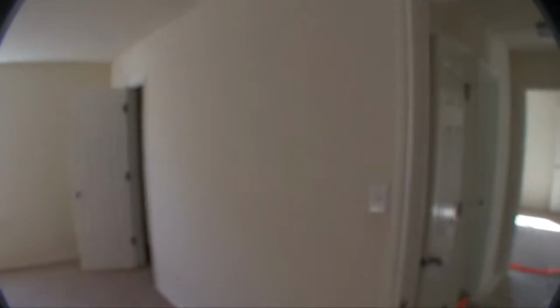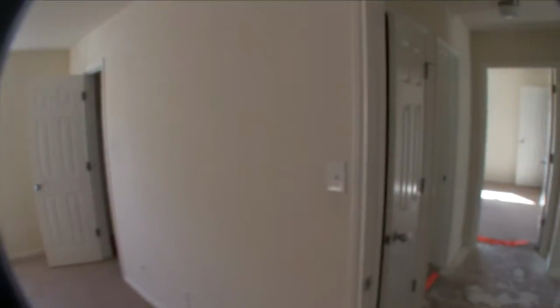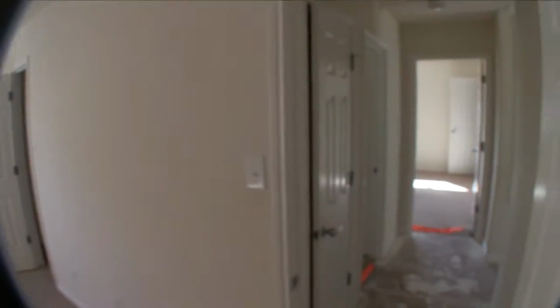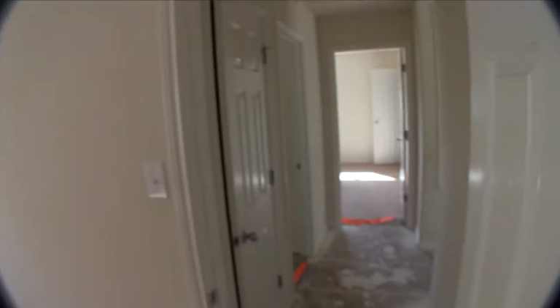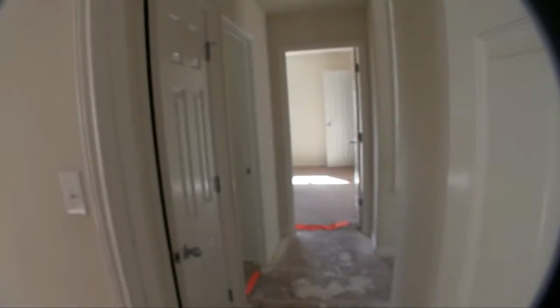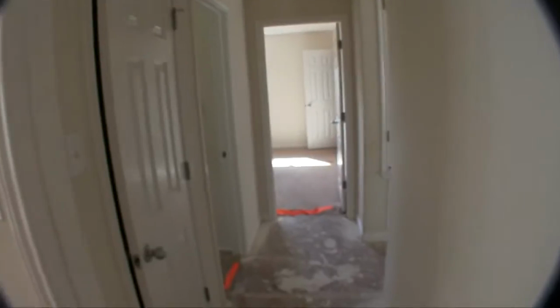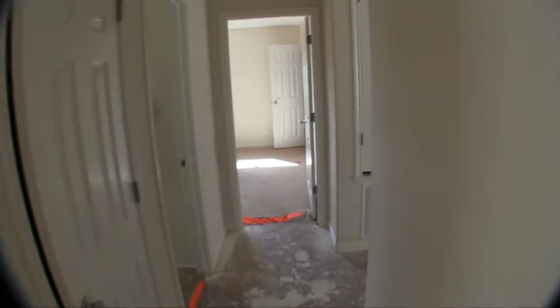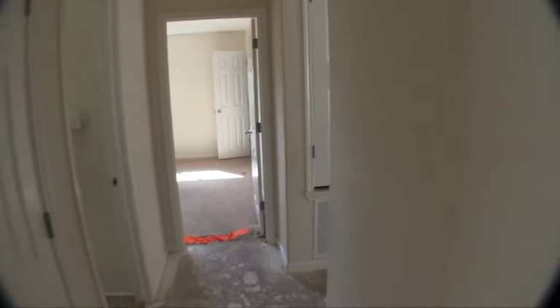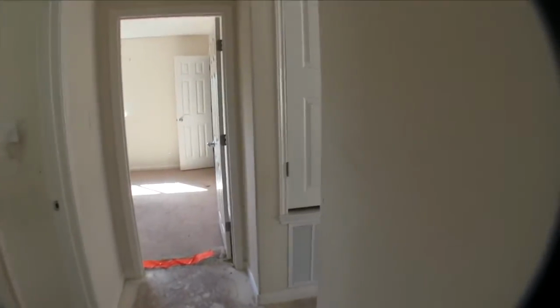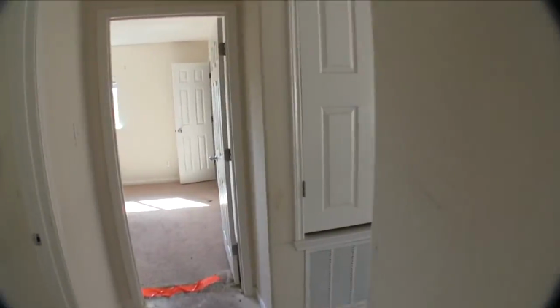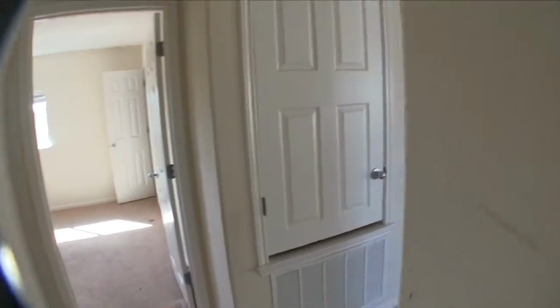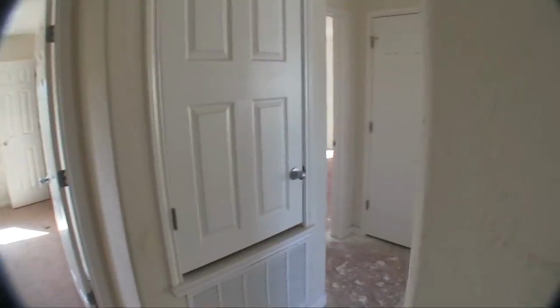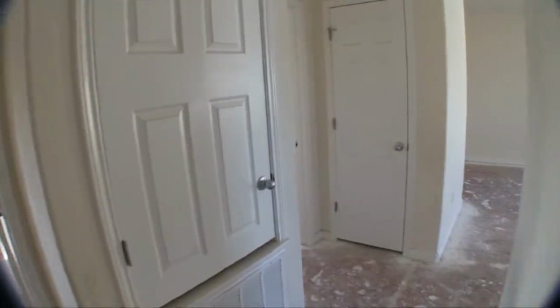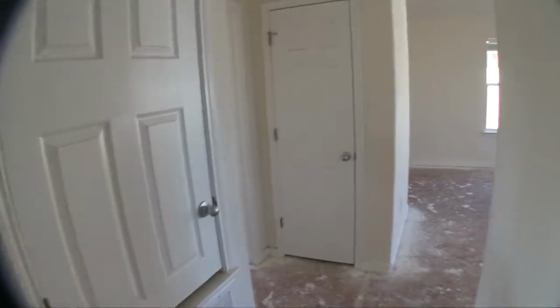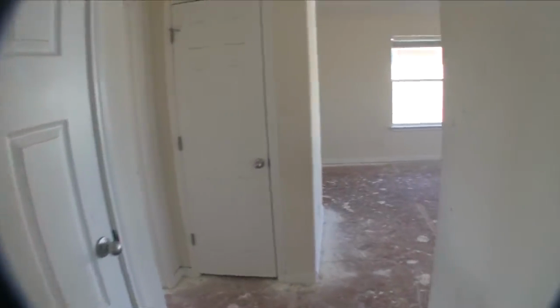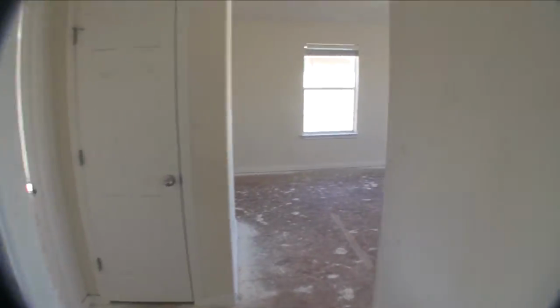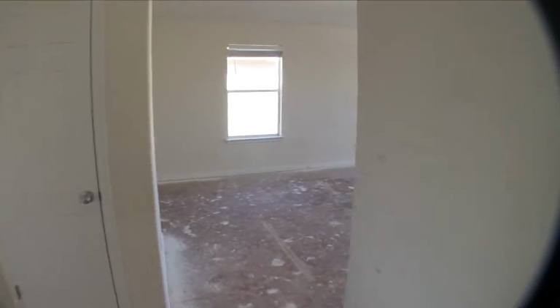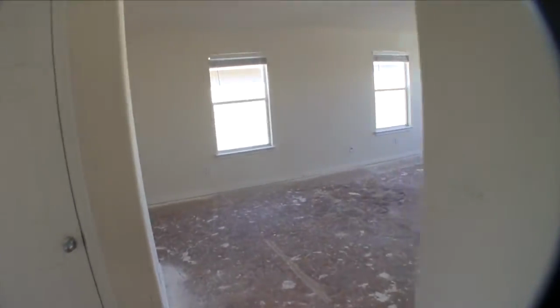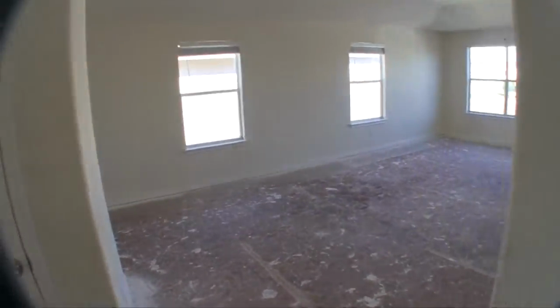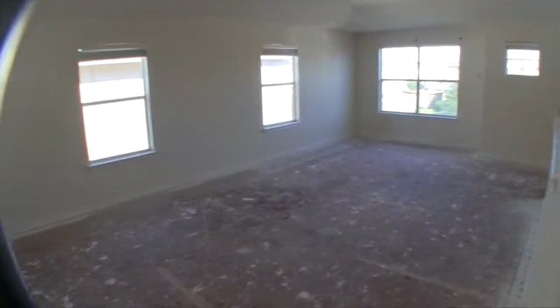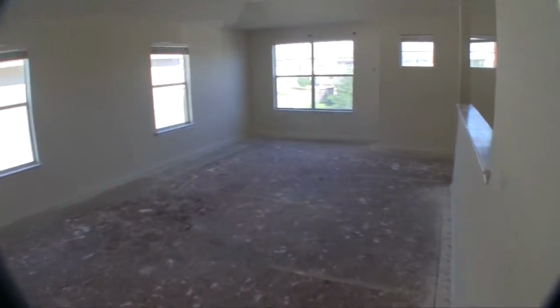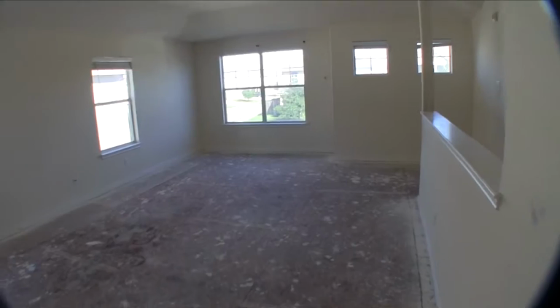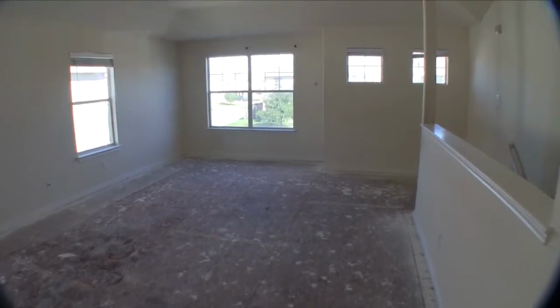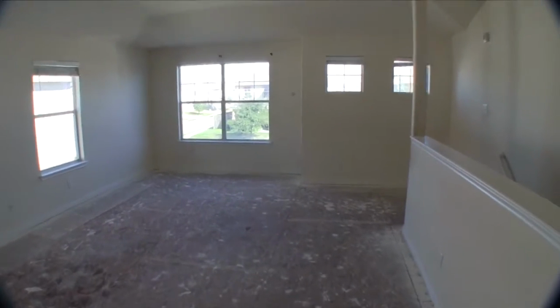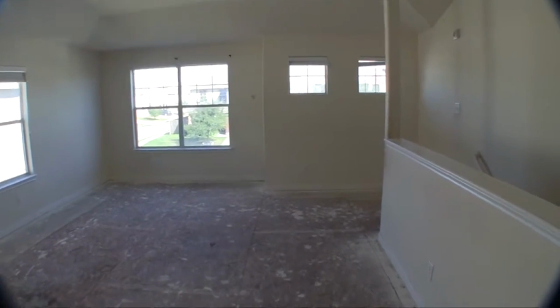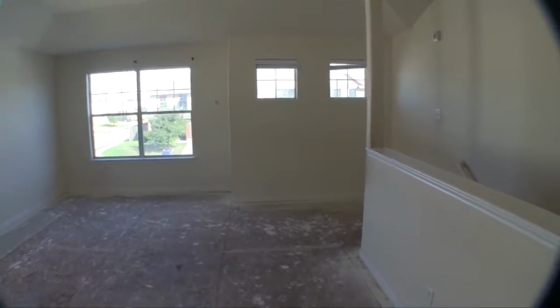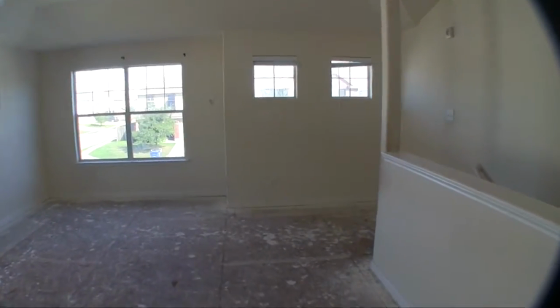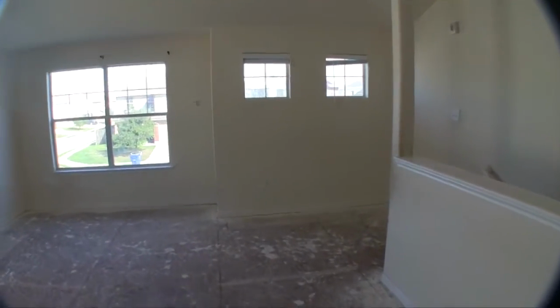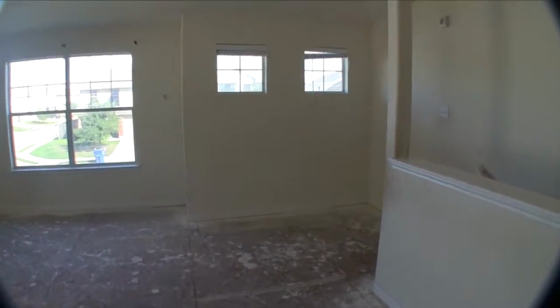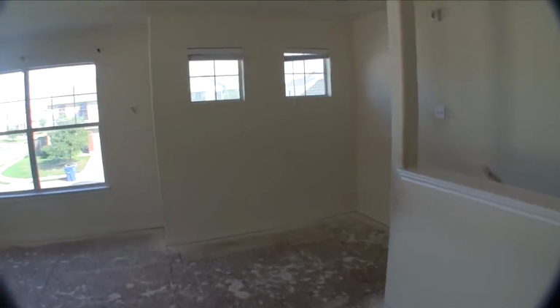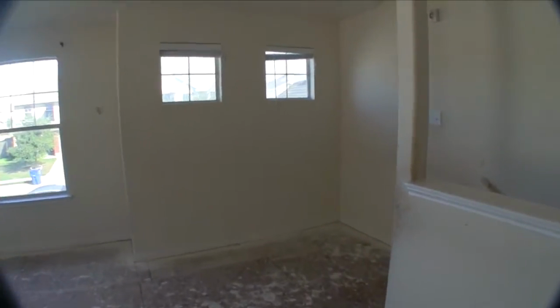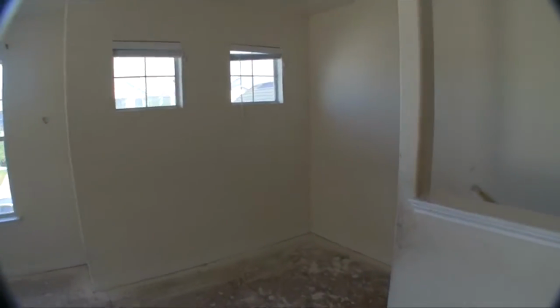The paint's not in bad shape either, but to be consistent, I would probably just say paint the whole house and put new flooring in, especially when you're going to save about $70,000 on the price of the home.